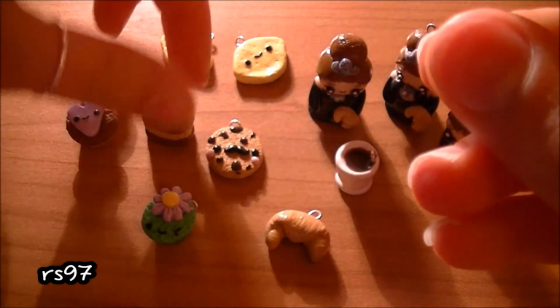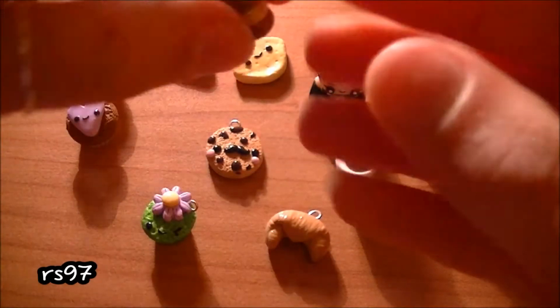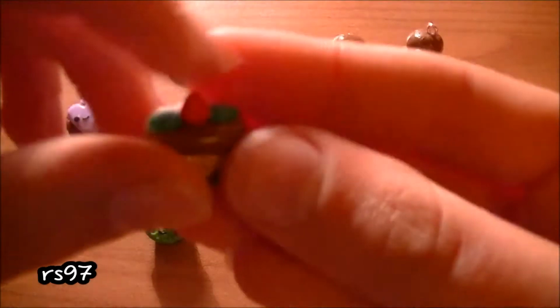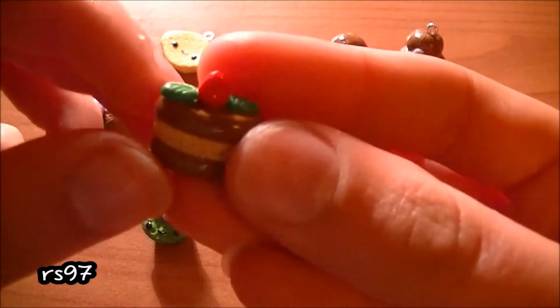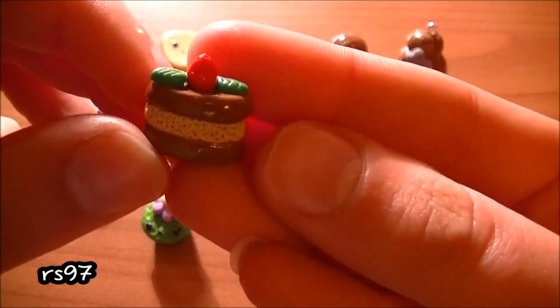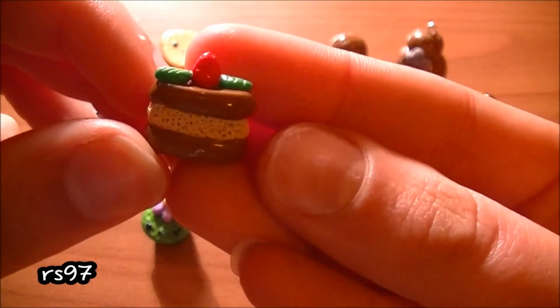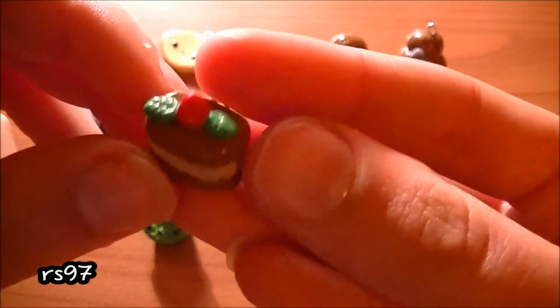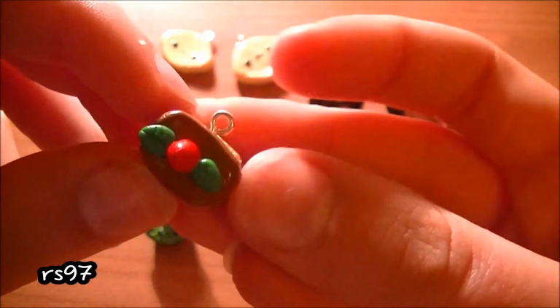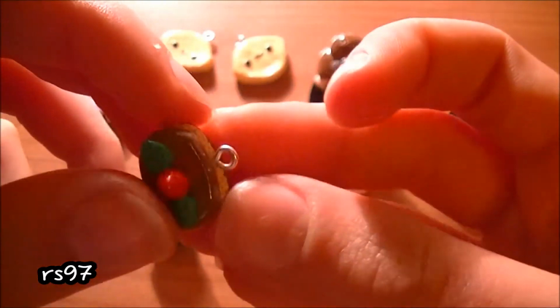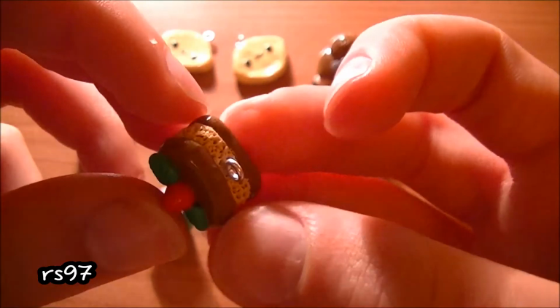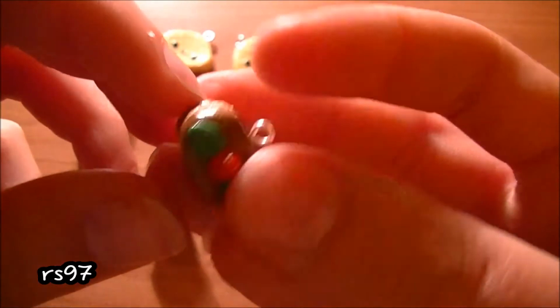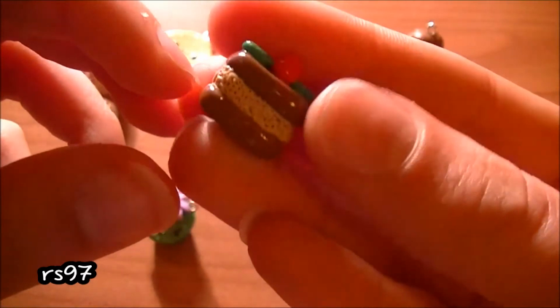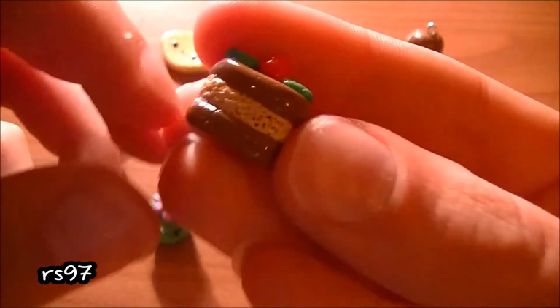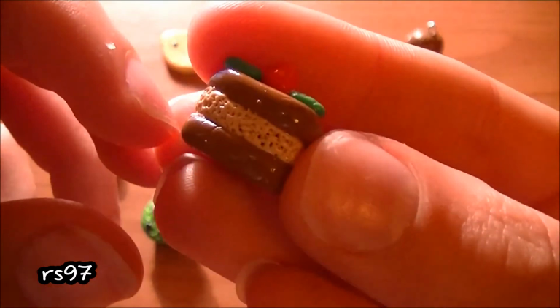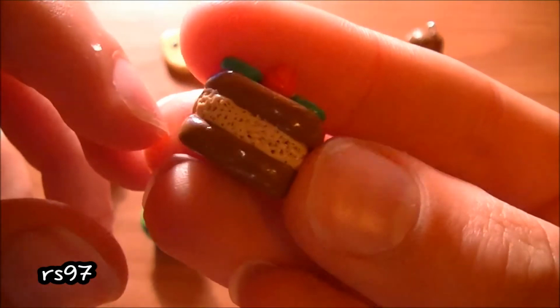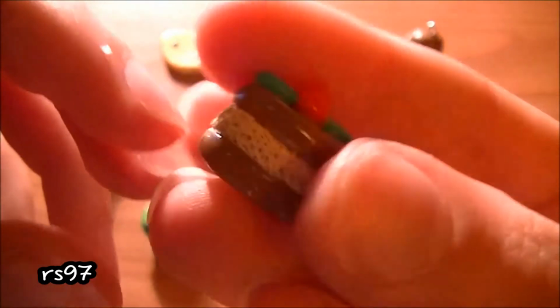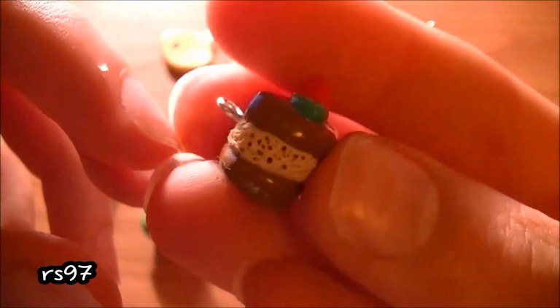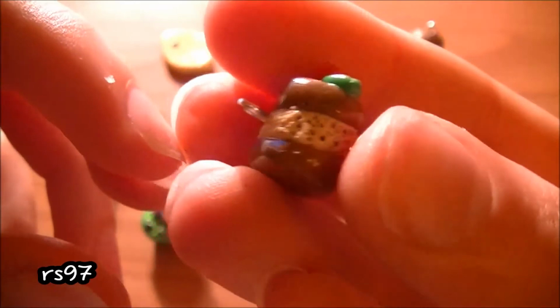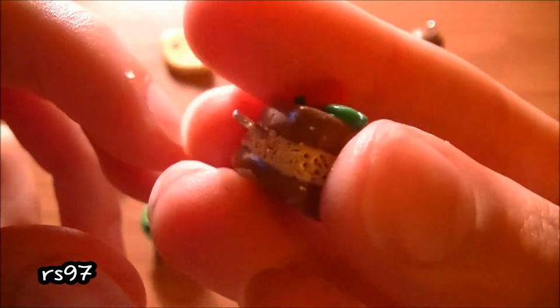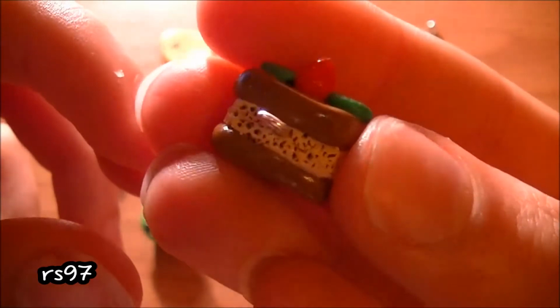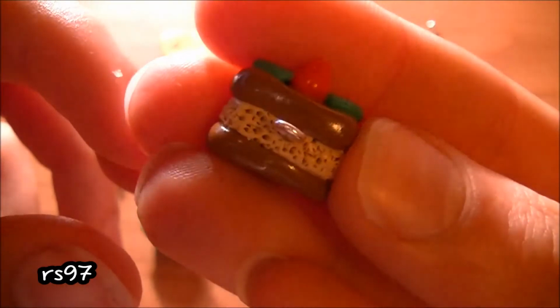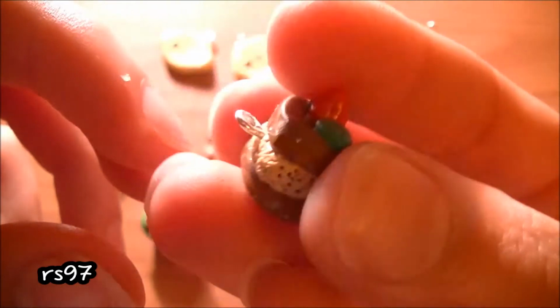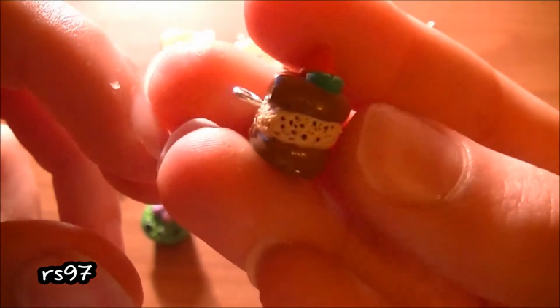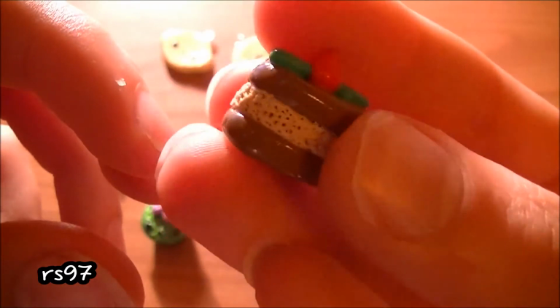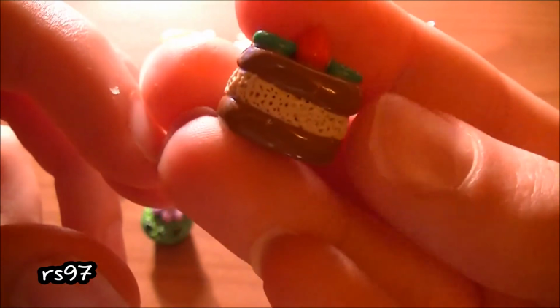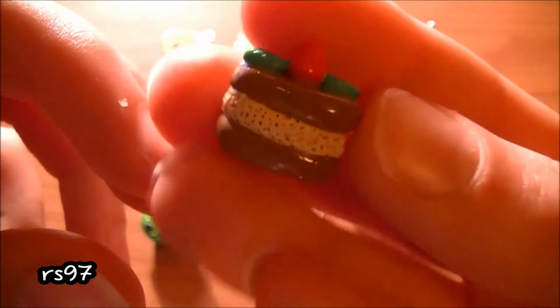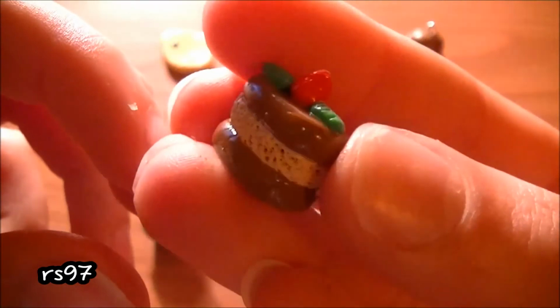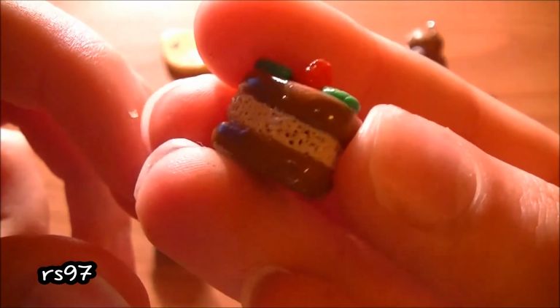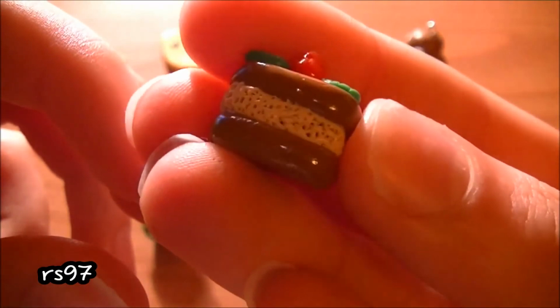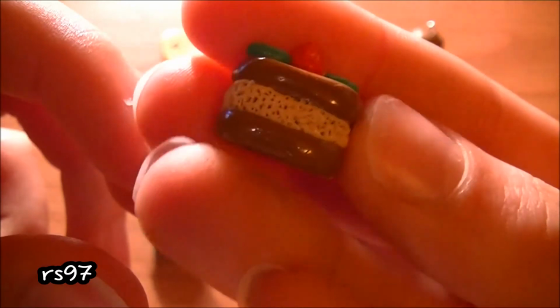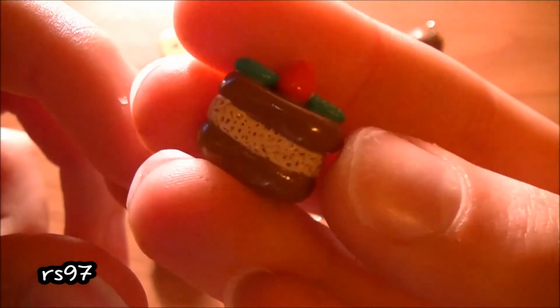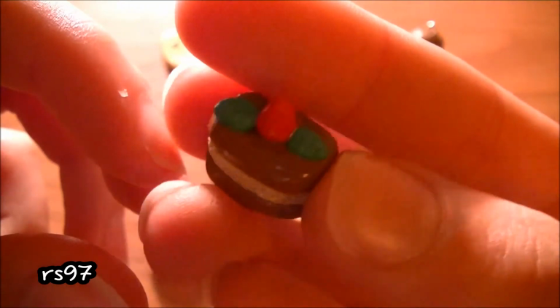Then I made you this cake, like a shortcake, and I textured it with a new texturing tool that I bought recently and I'm super happy with the result.